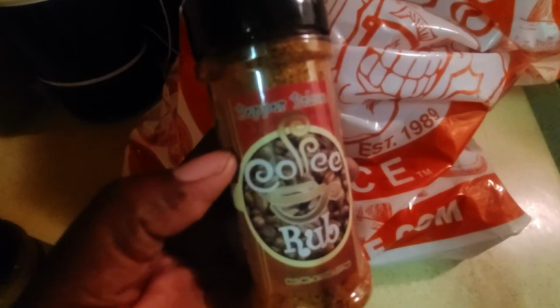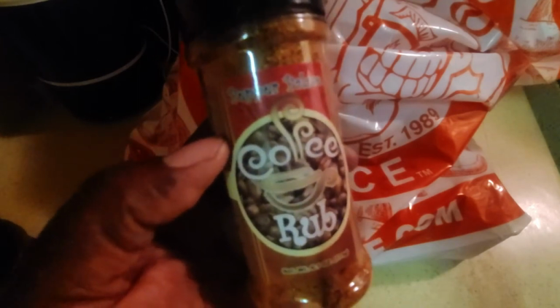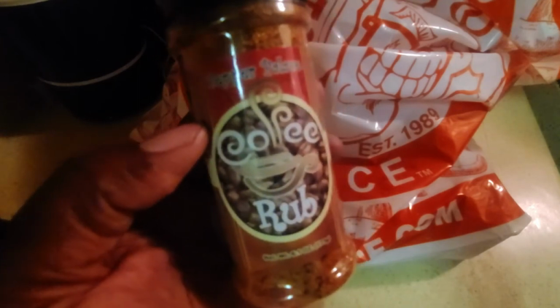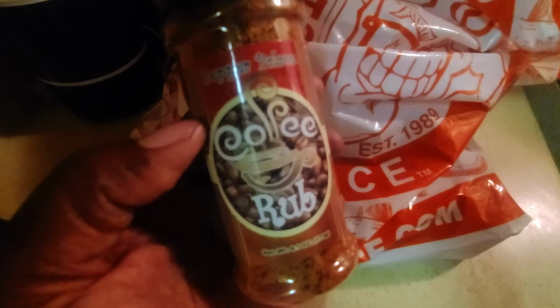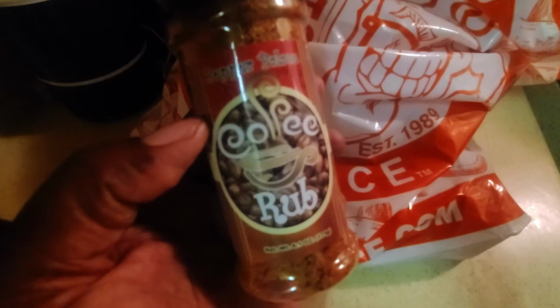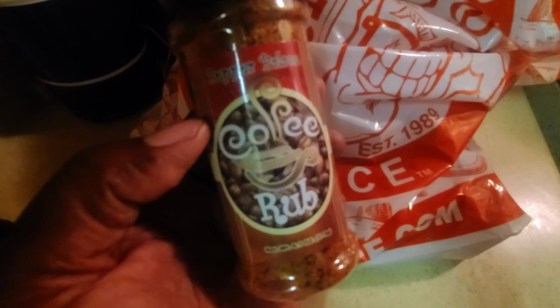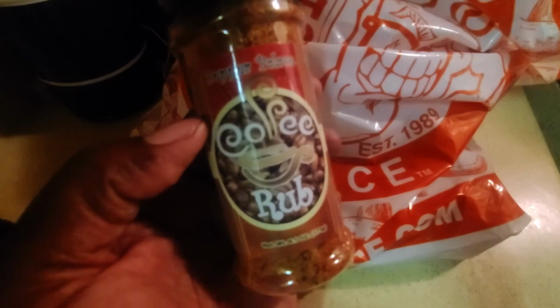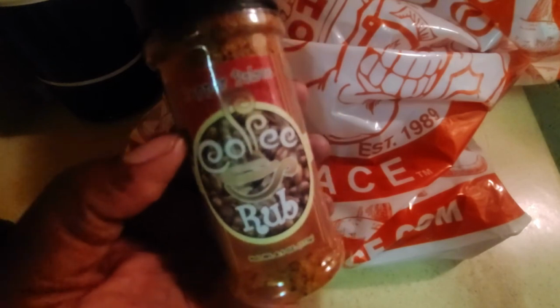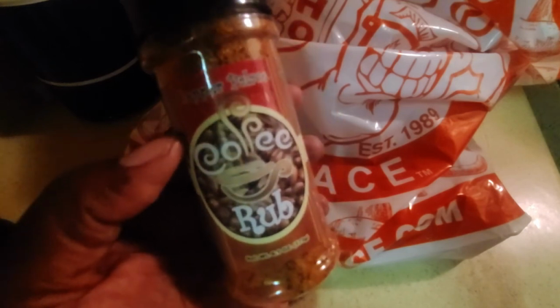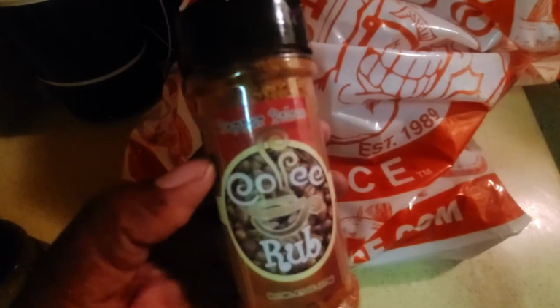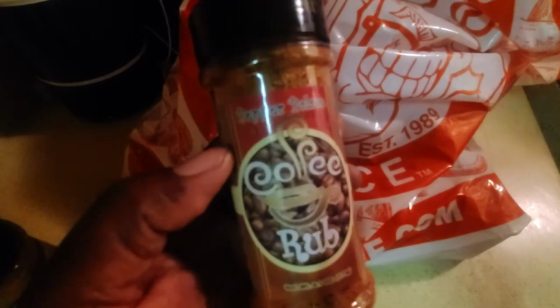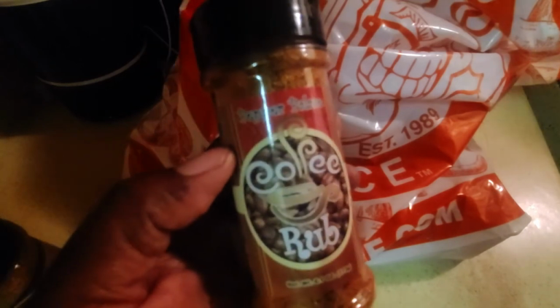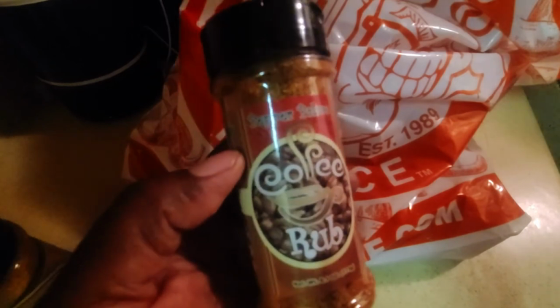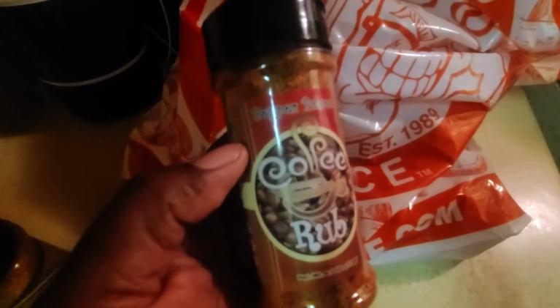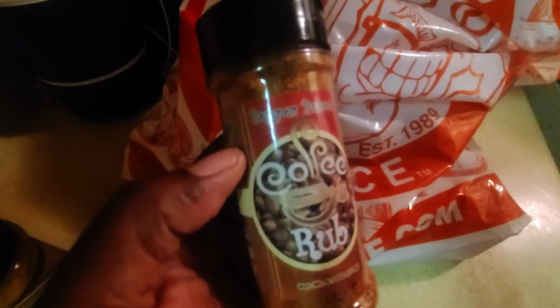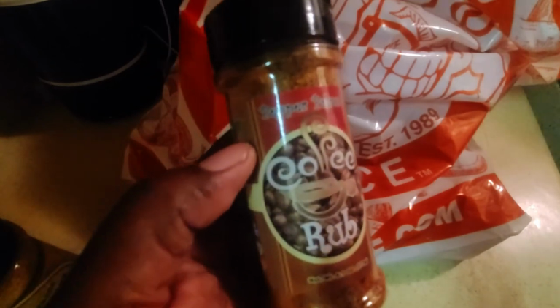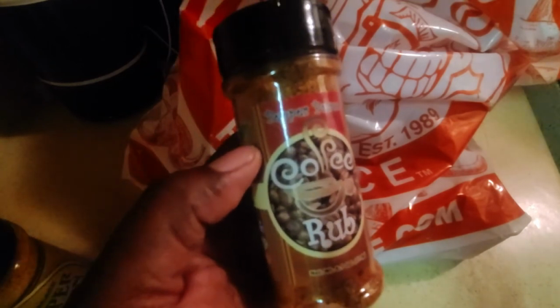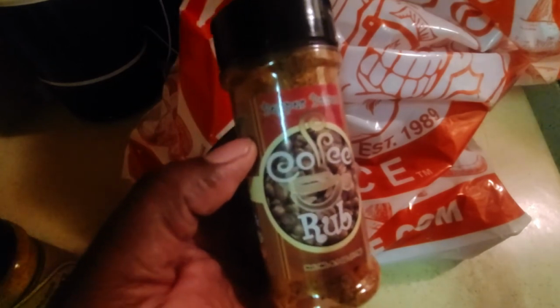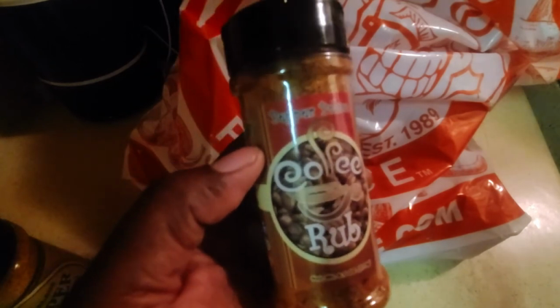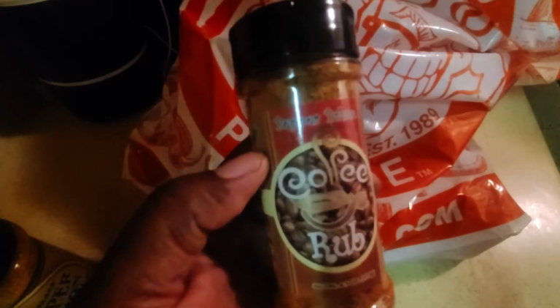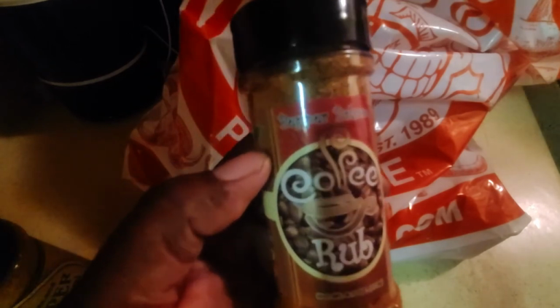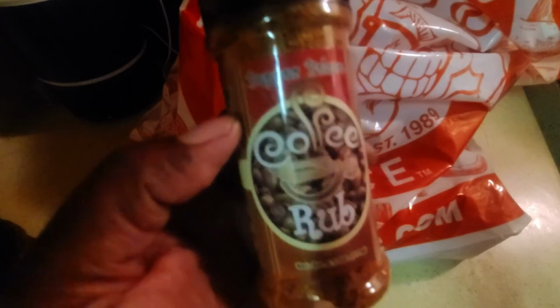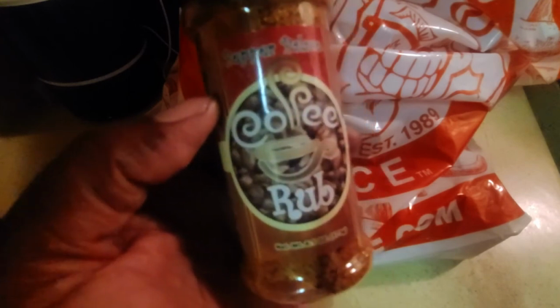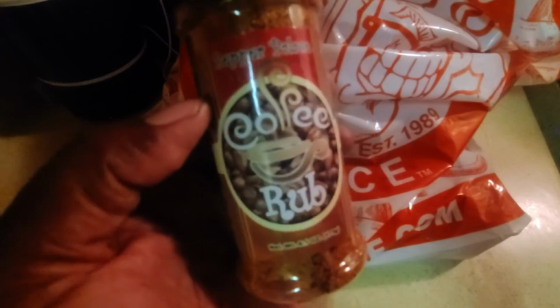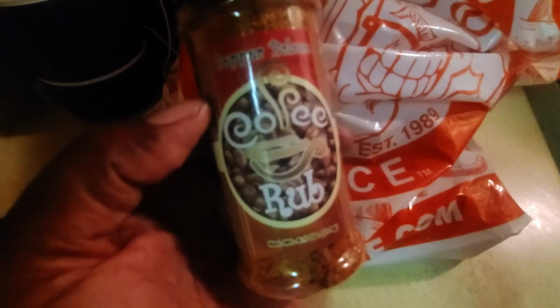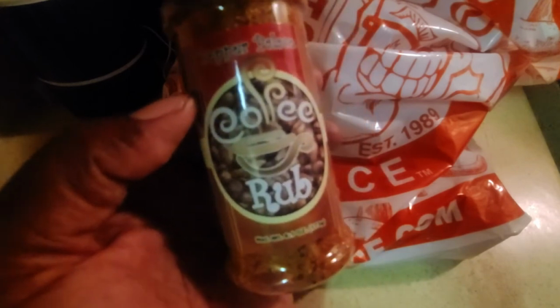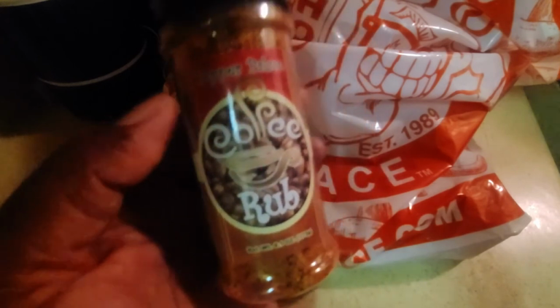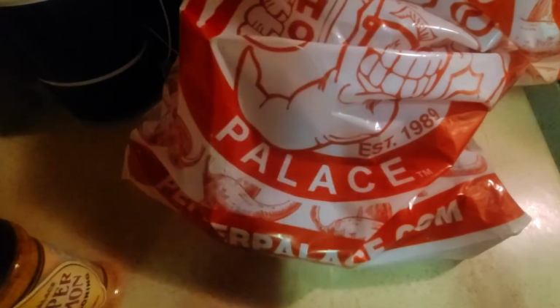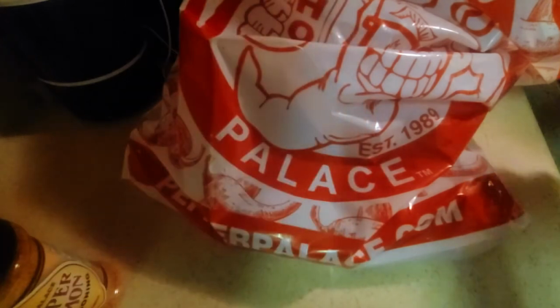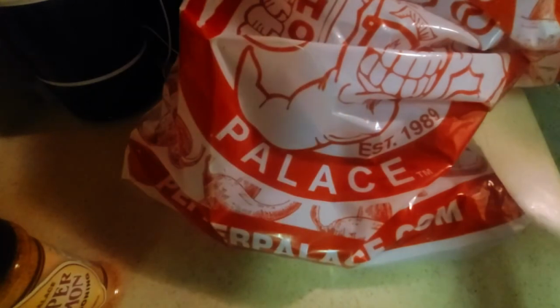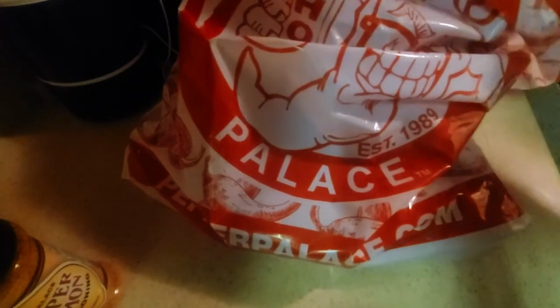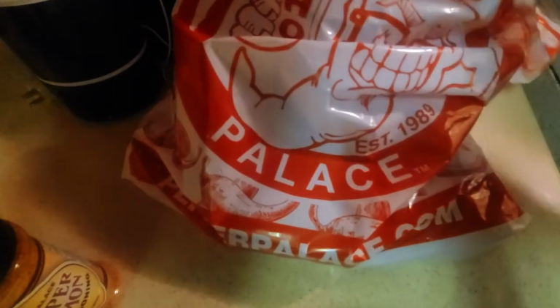This is going to be one I'm going to enjoy. Go out to Pepper Palace in Pearl, Mississippi at the outlets, ask for Tristan, and tell them you want to get a little bit of the Coffee Rub.